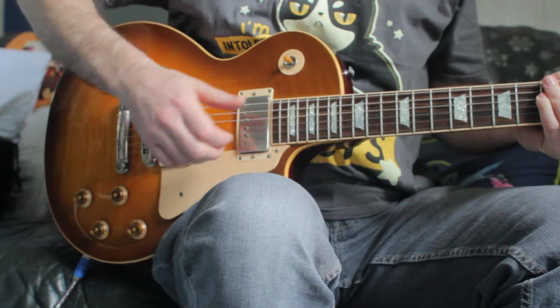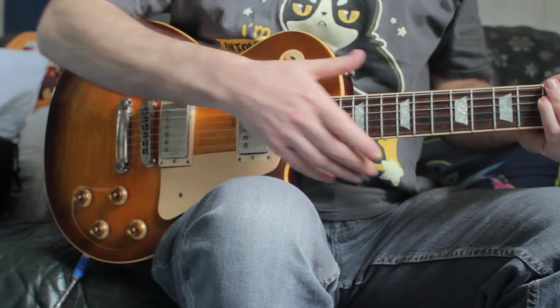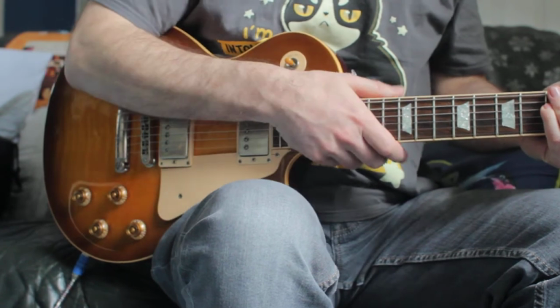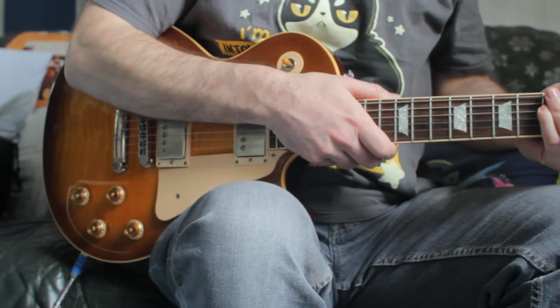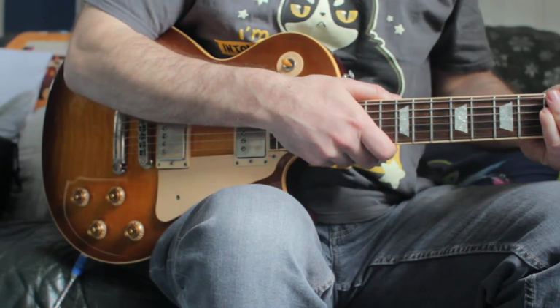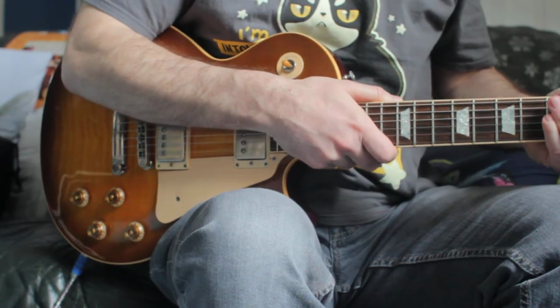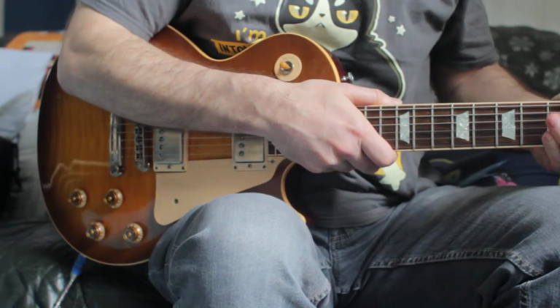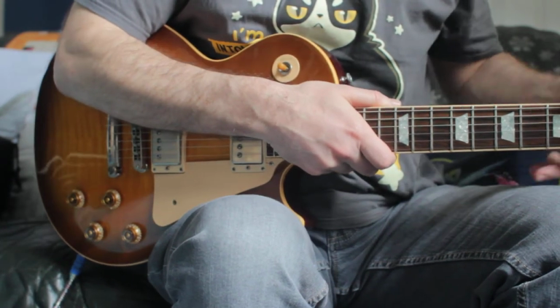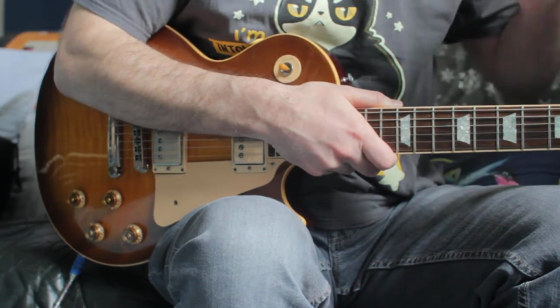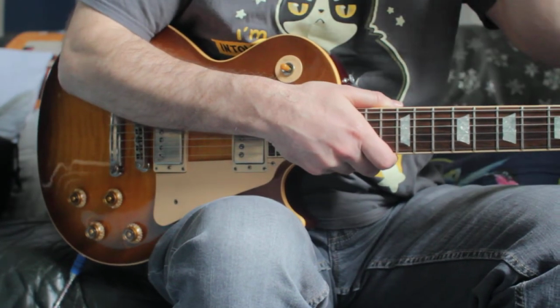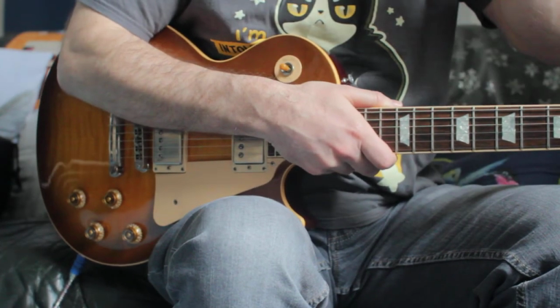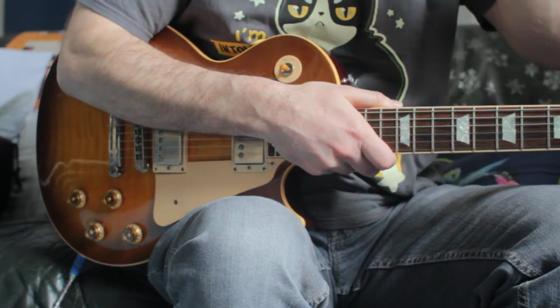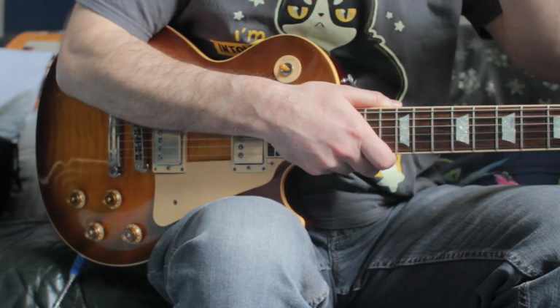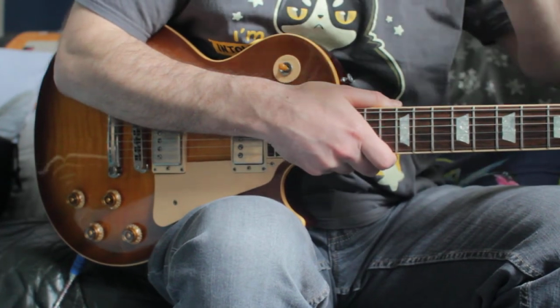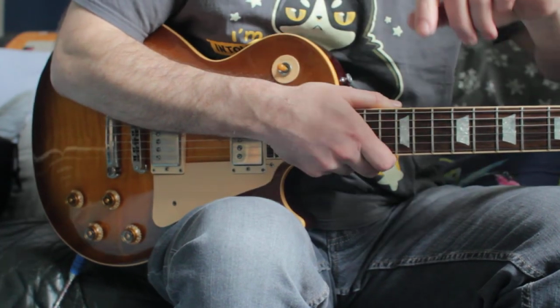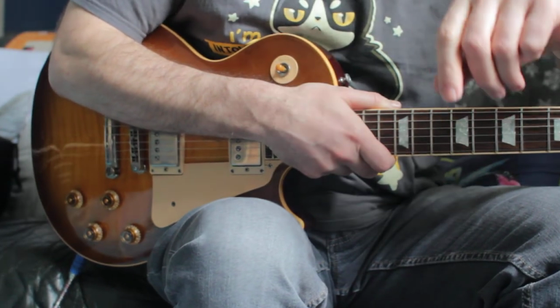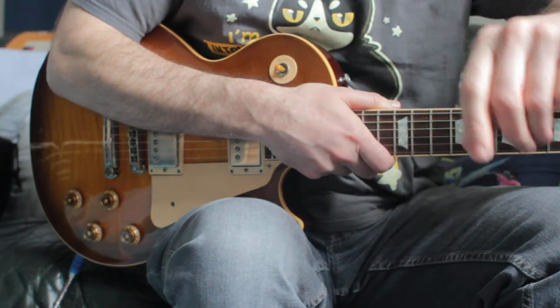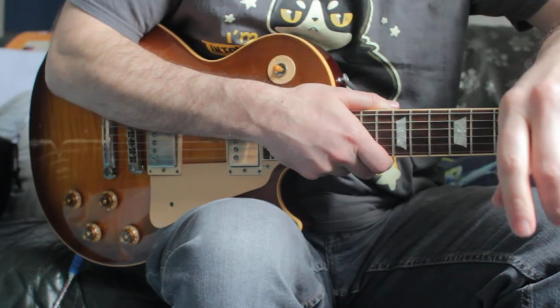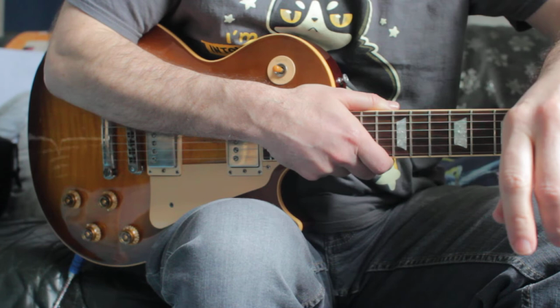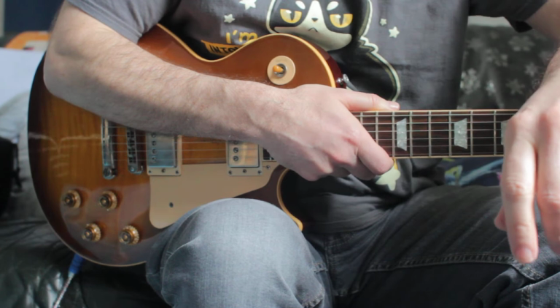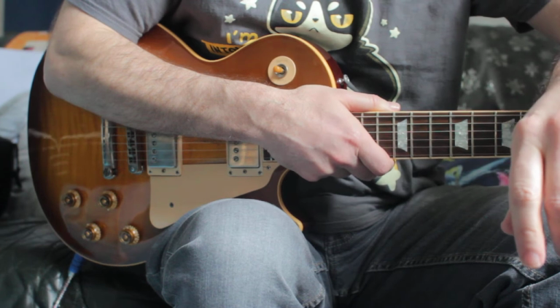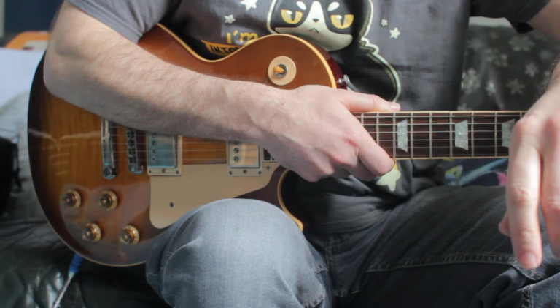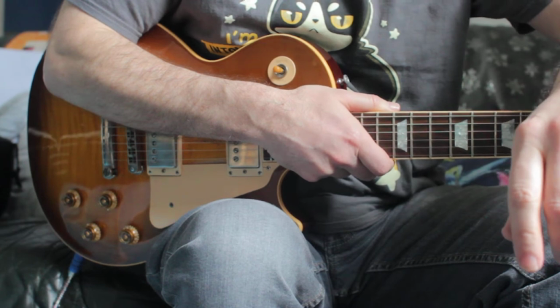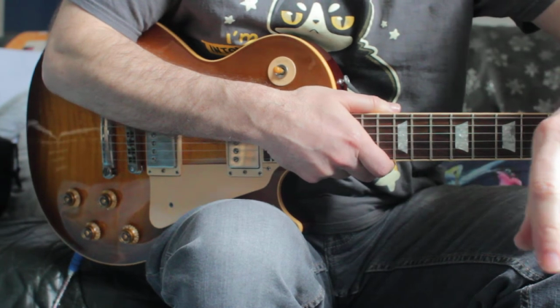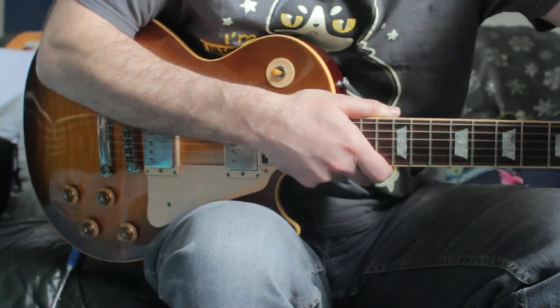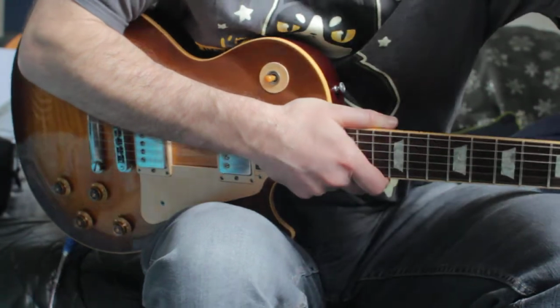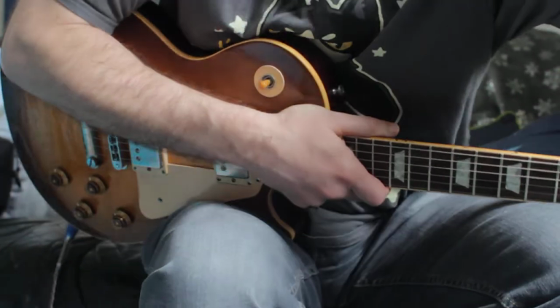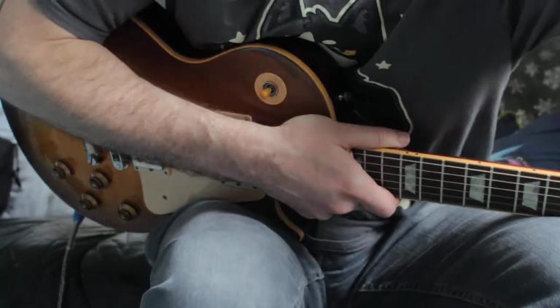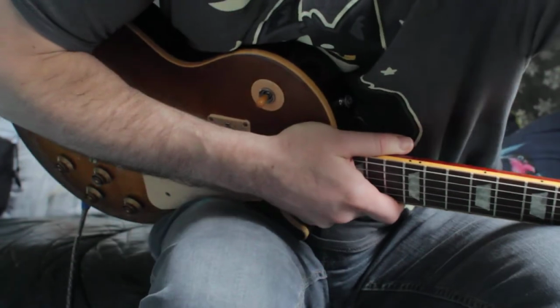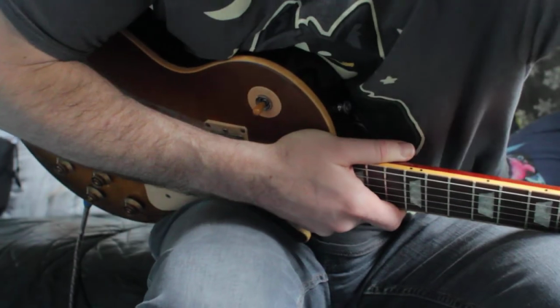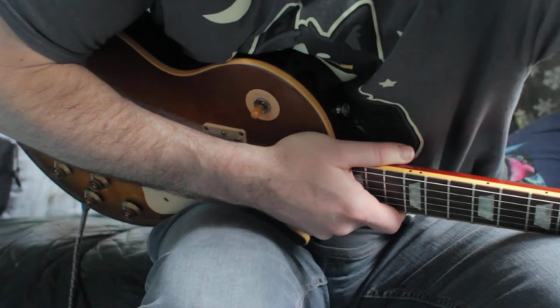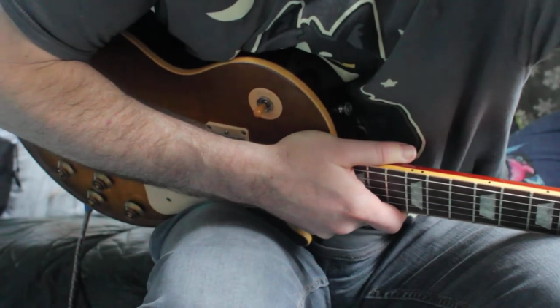I'll play a little bit without the reverb as well, because obviously the reverb was a massive part of Peter Green's sound. I'll turn it down a little bit.